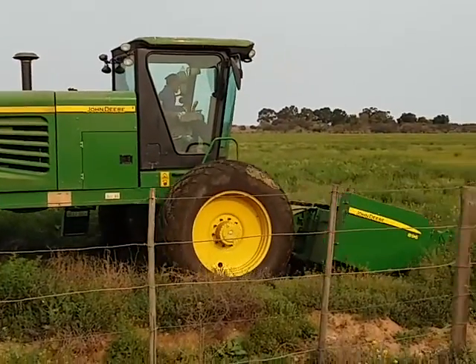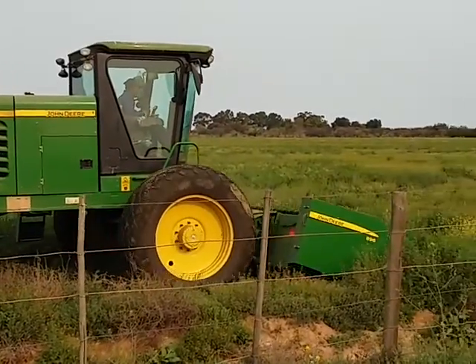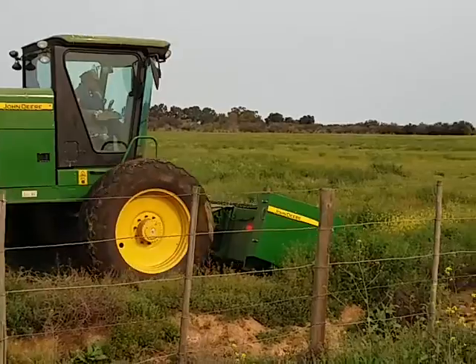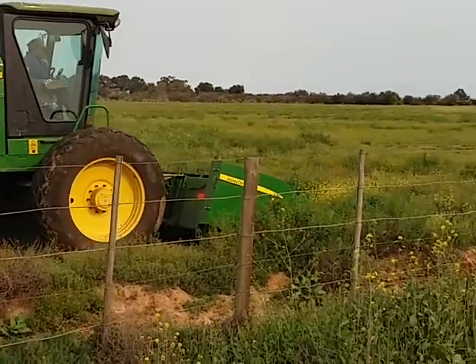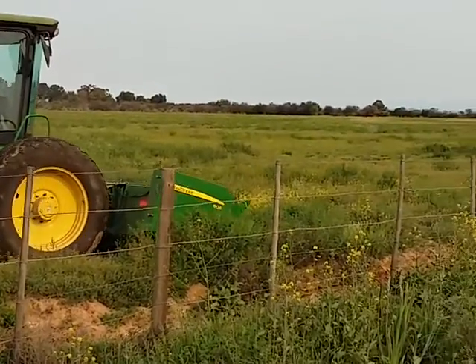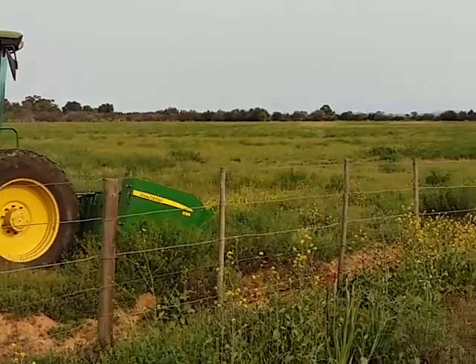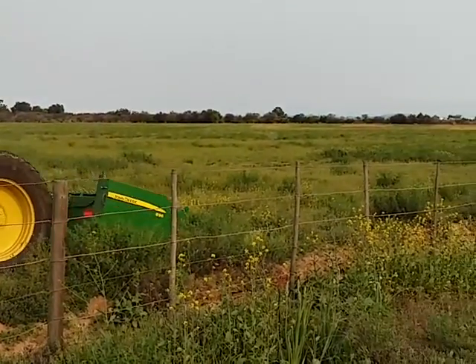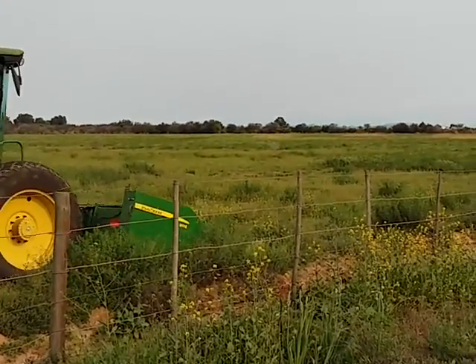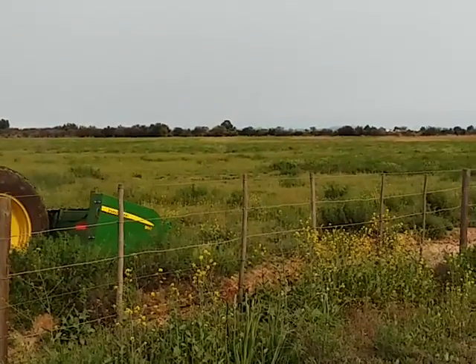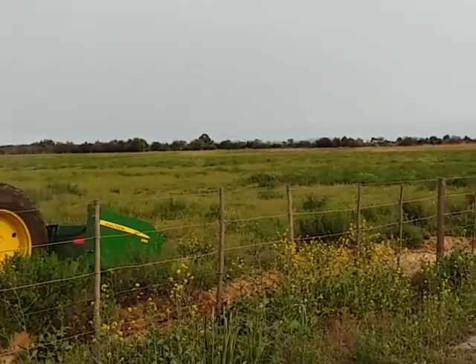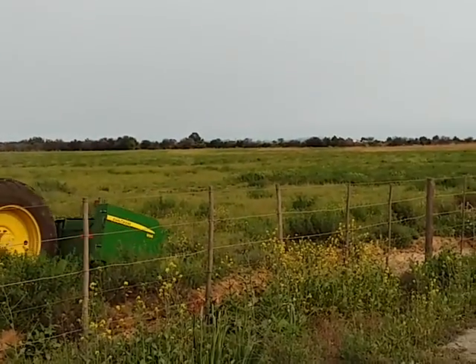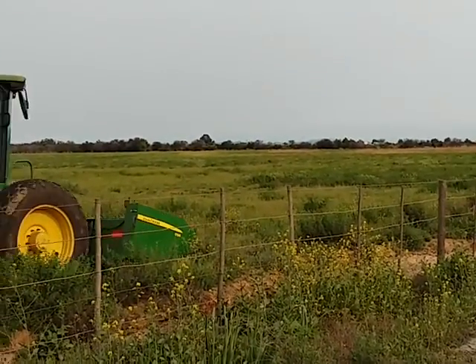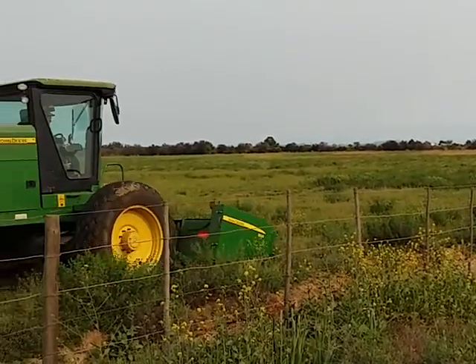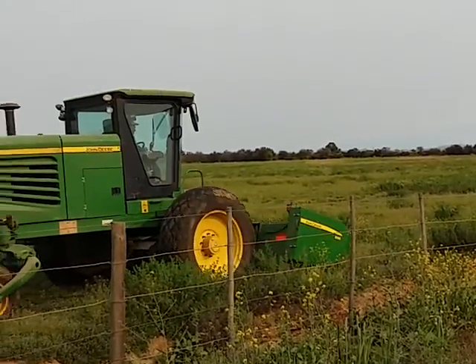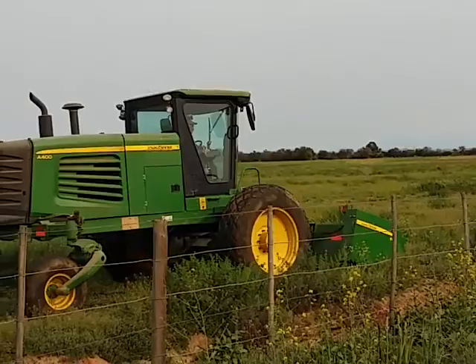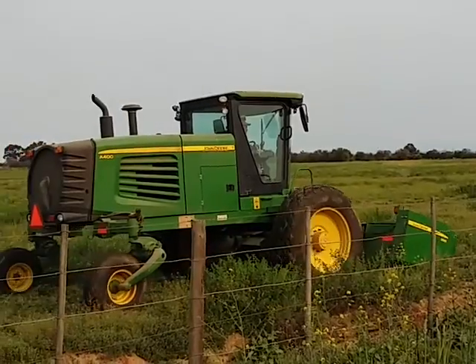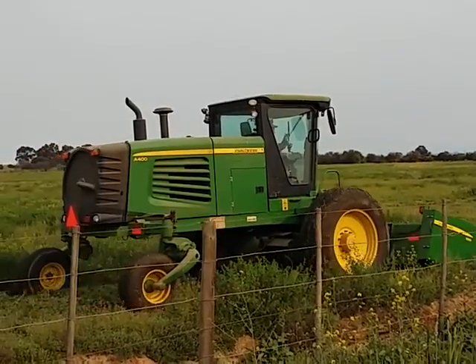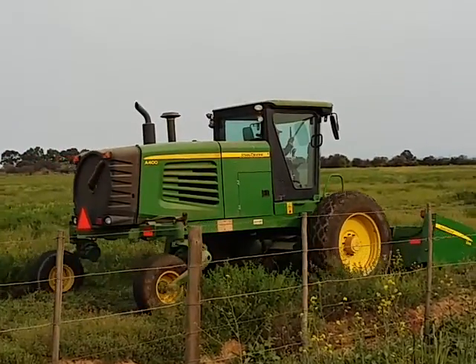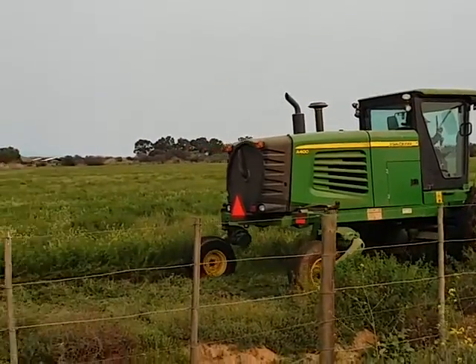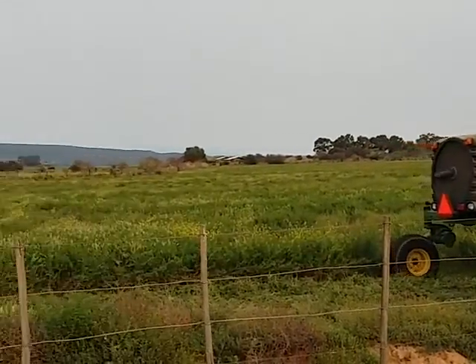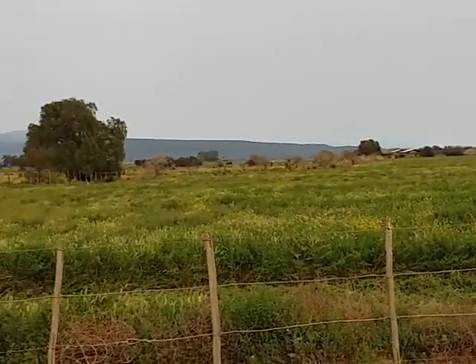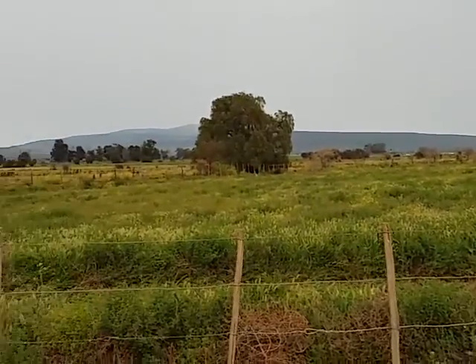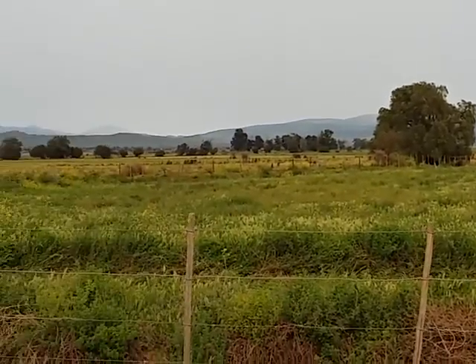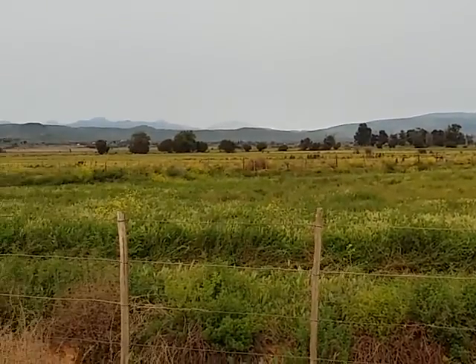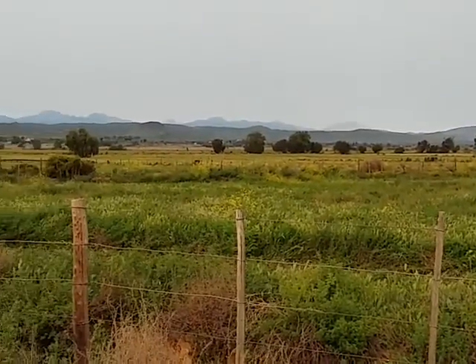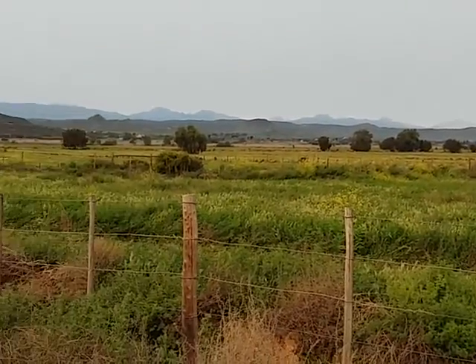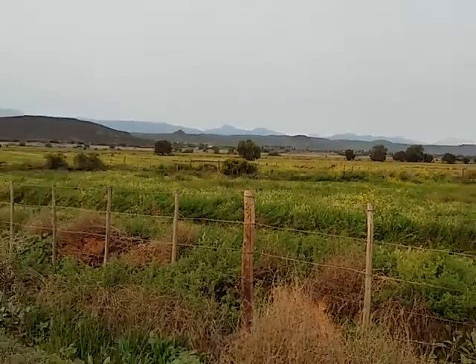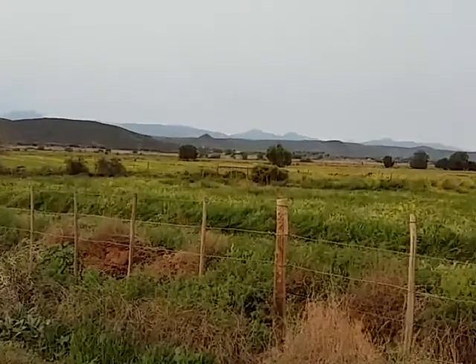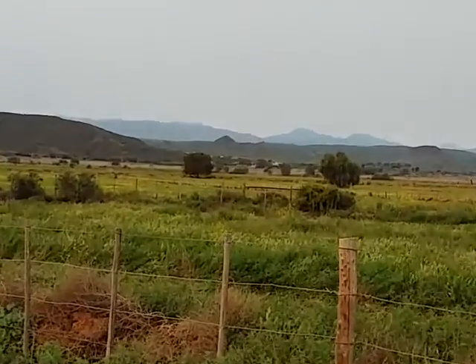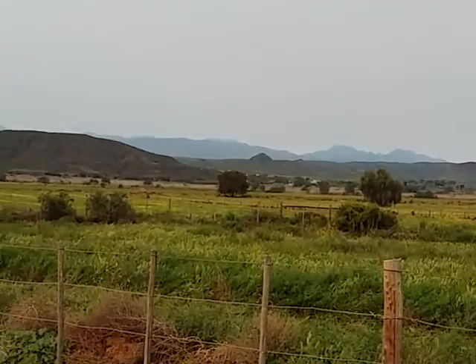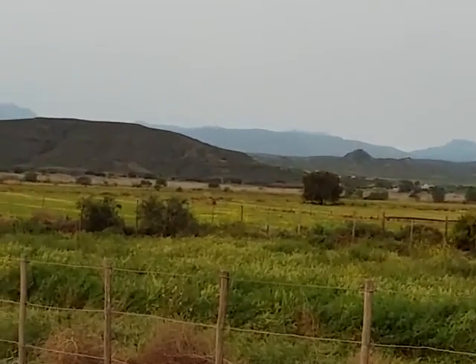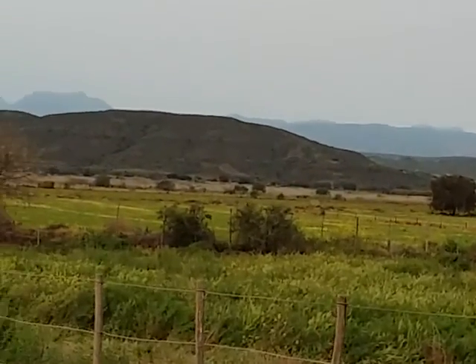You can see the lands in the background, and we'll zoom in over here - lands that have already been cut.